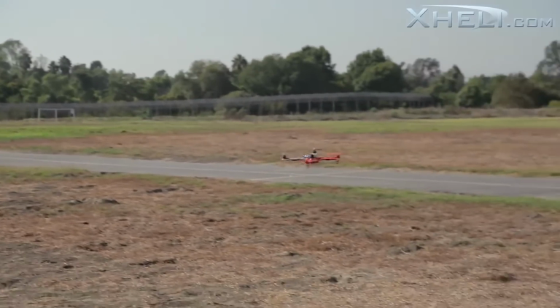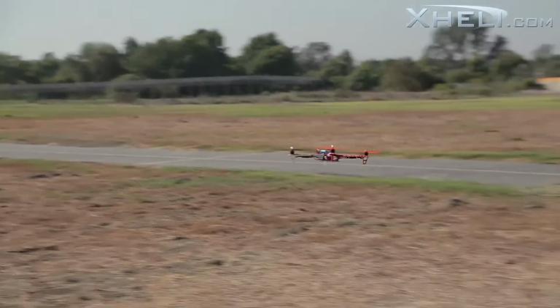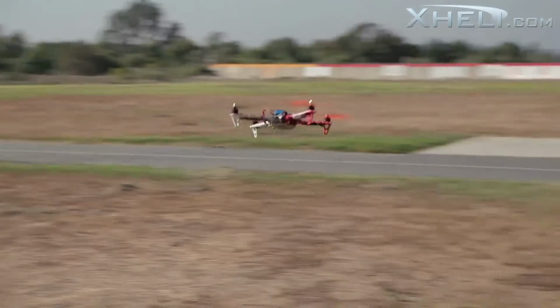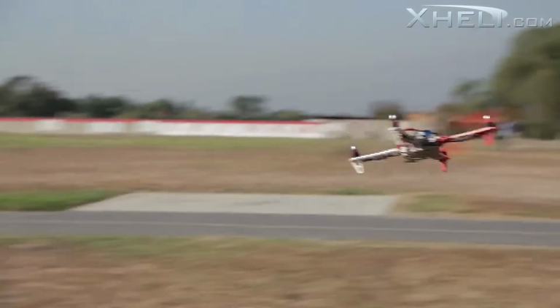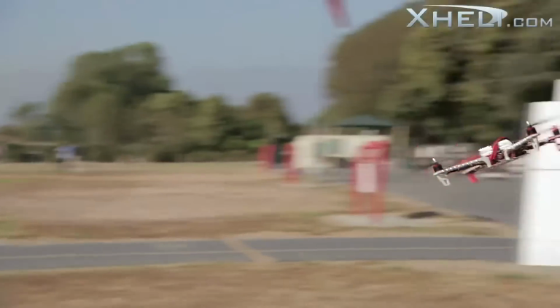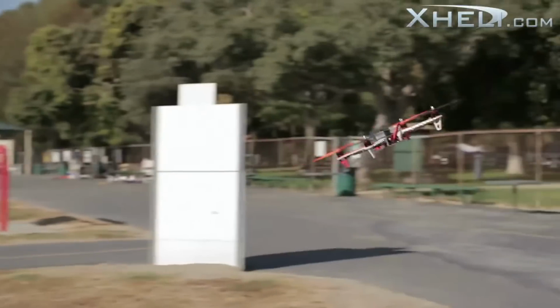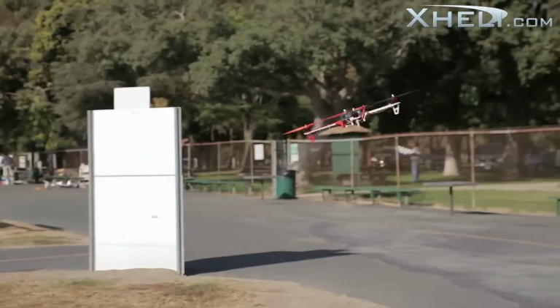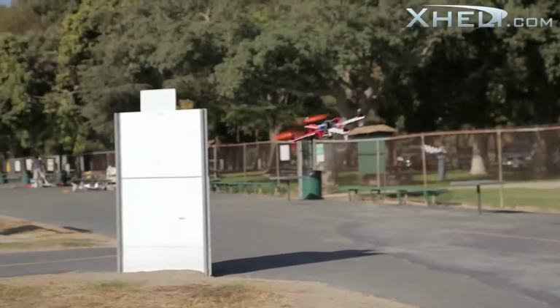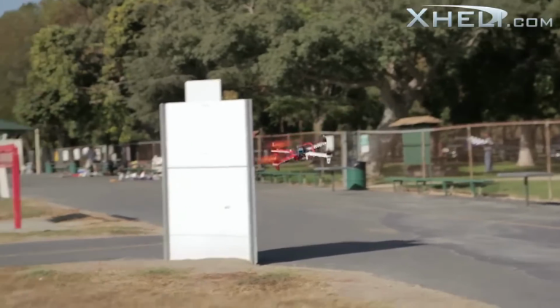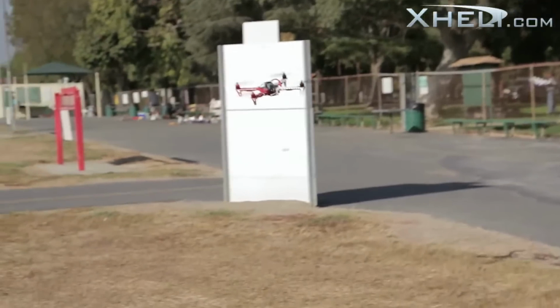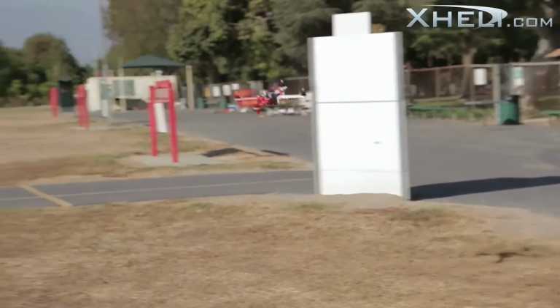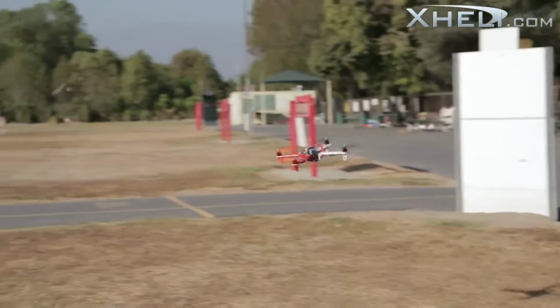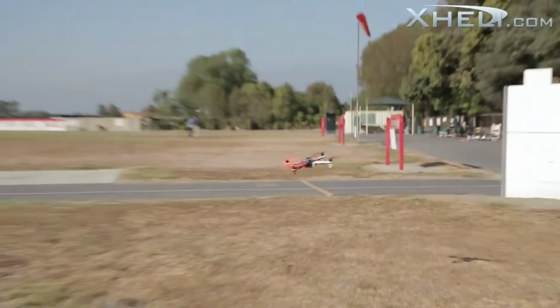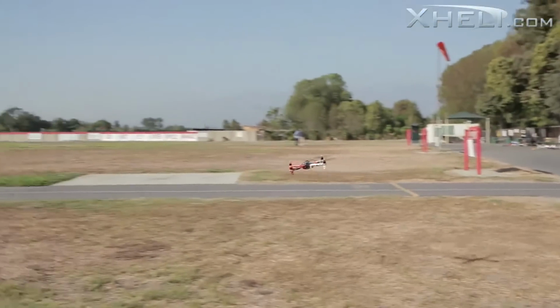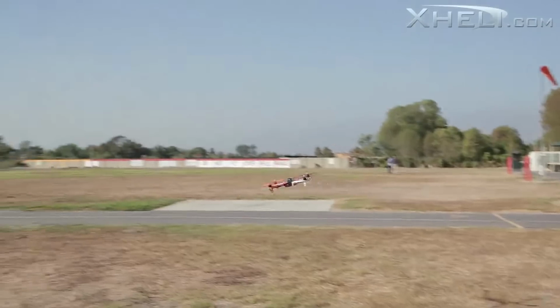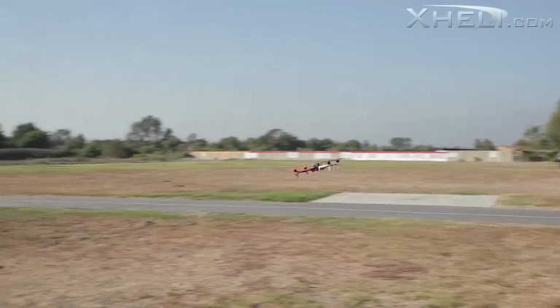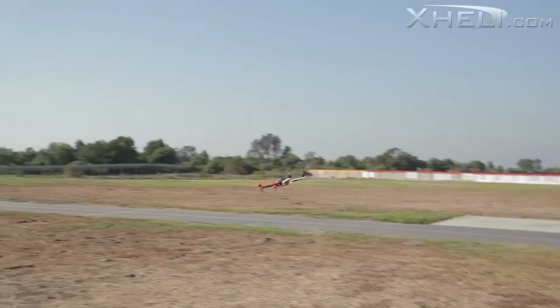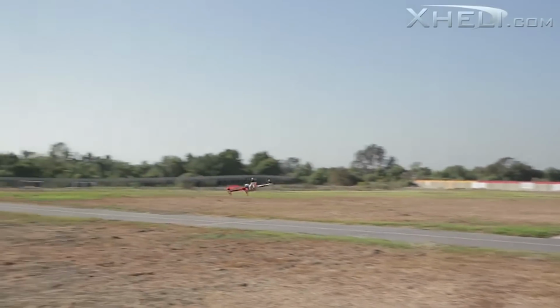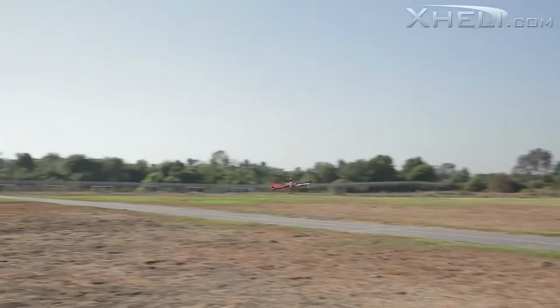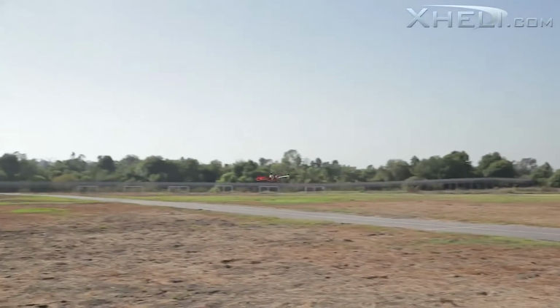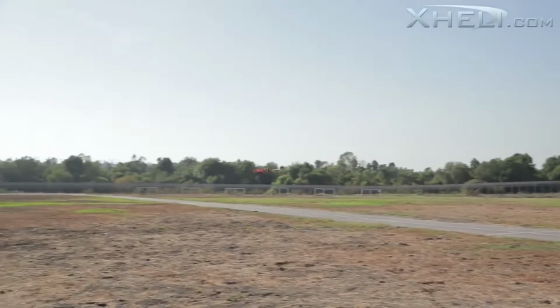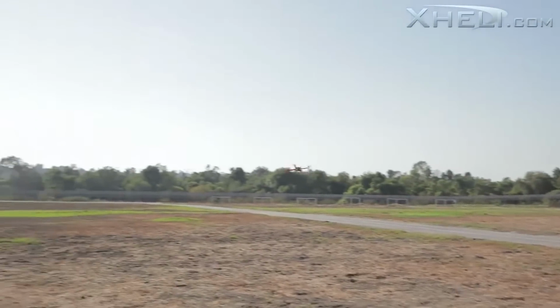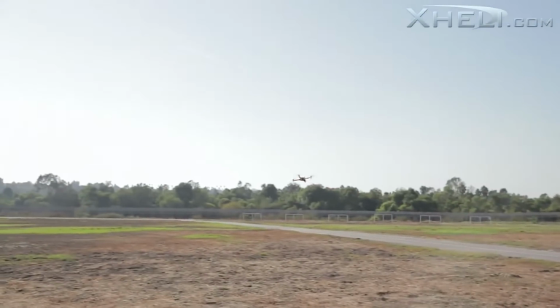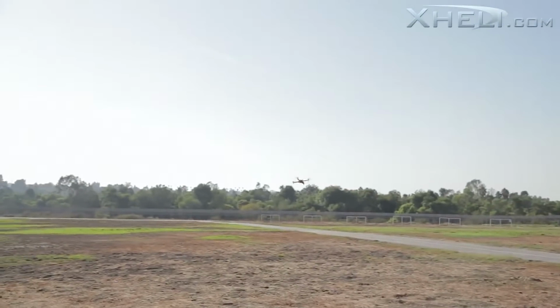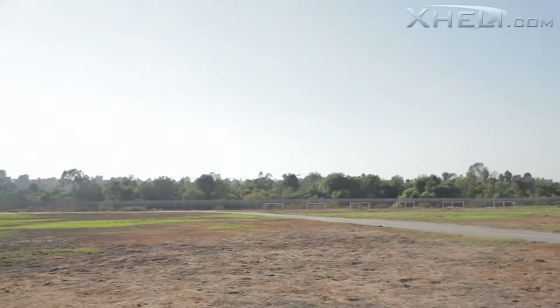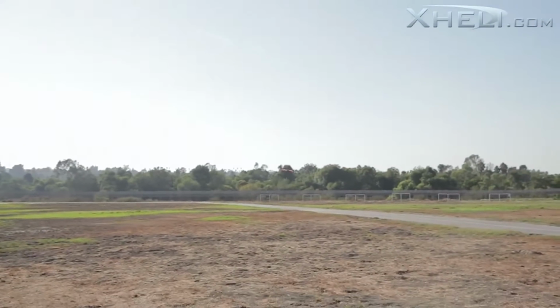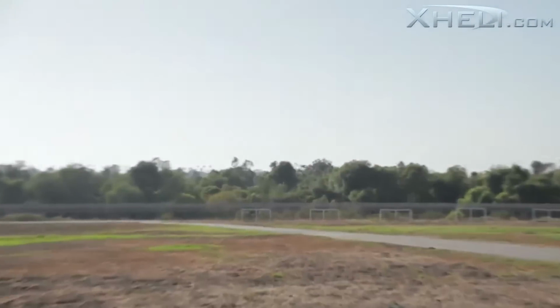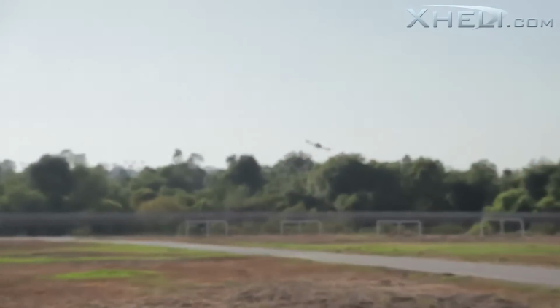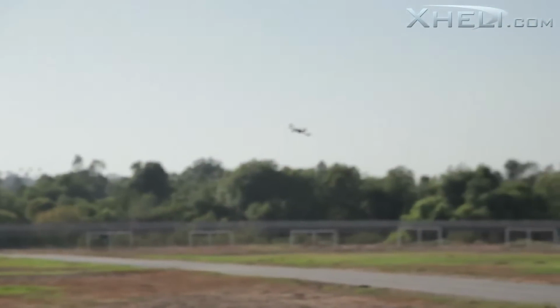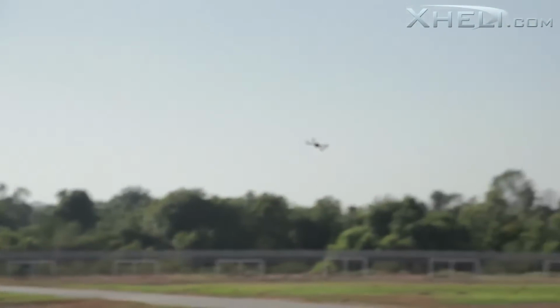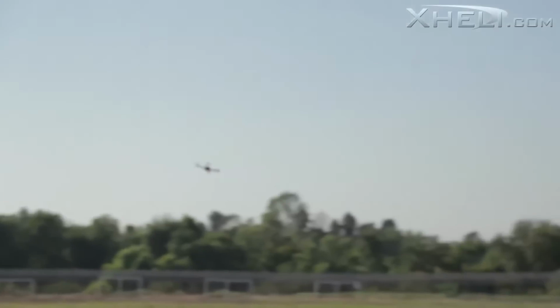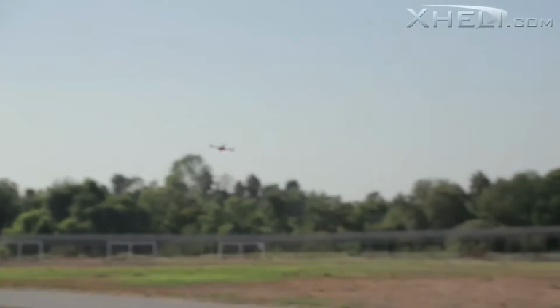For you guys wondering if this quadcopter will flip — yes it will flip. You will have to go to the settings and adjust all that to your liking, so don't expect it to flip right out of the box. Like I said, it's set up for a beginner.